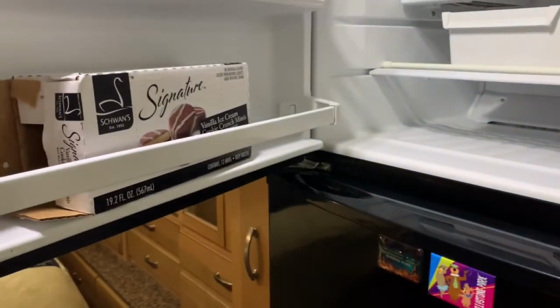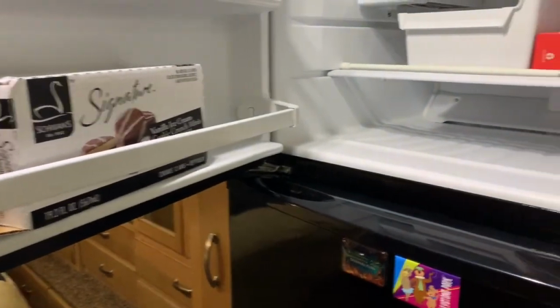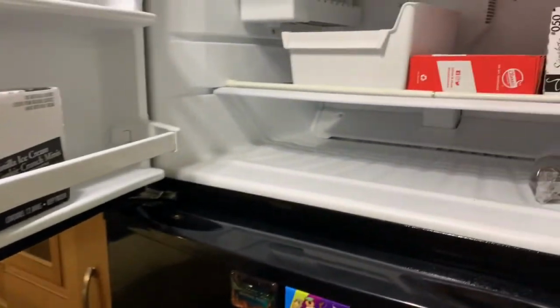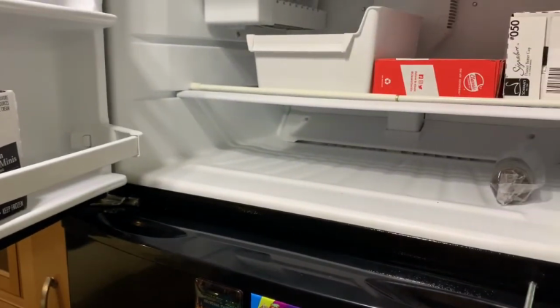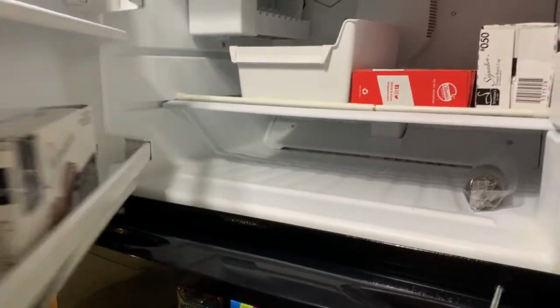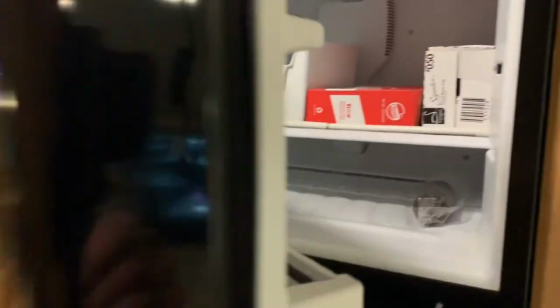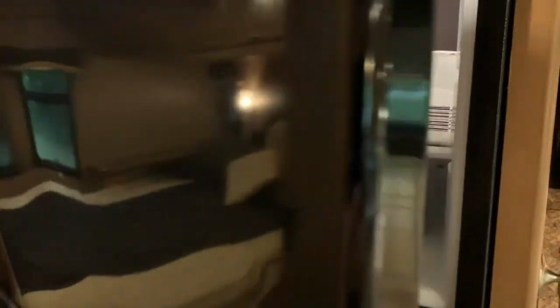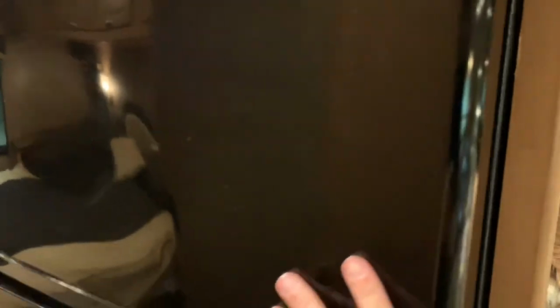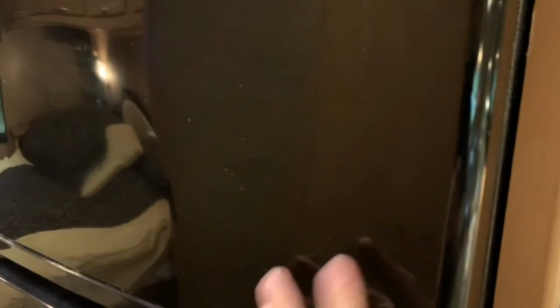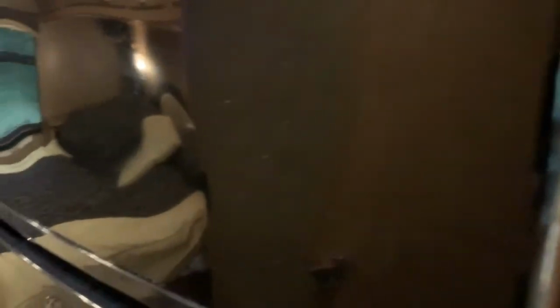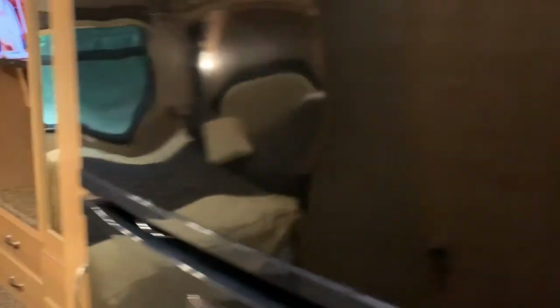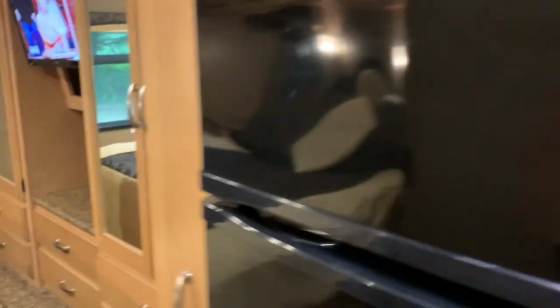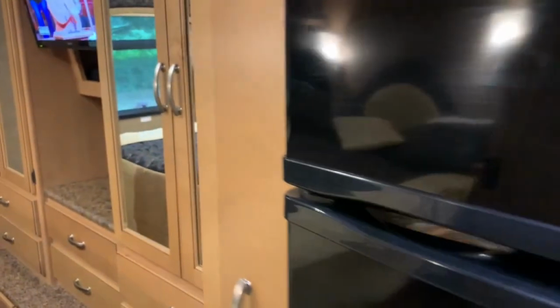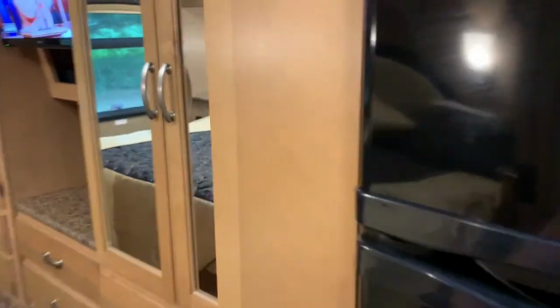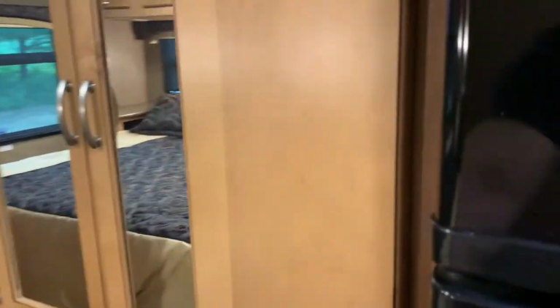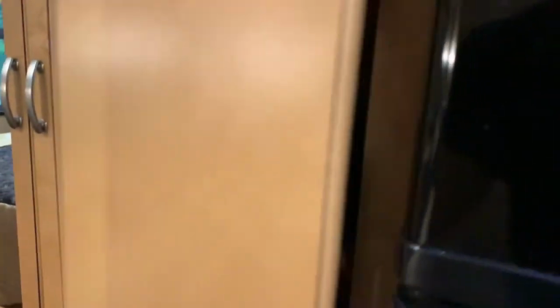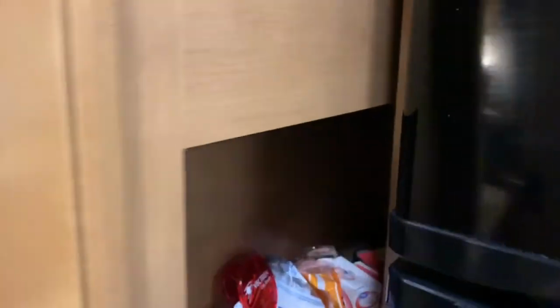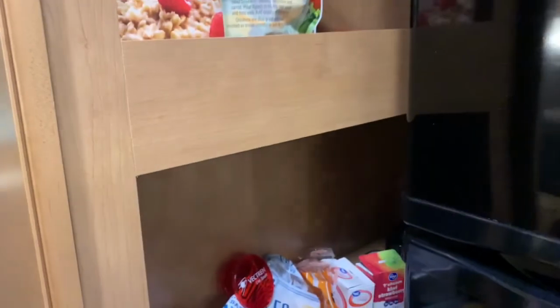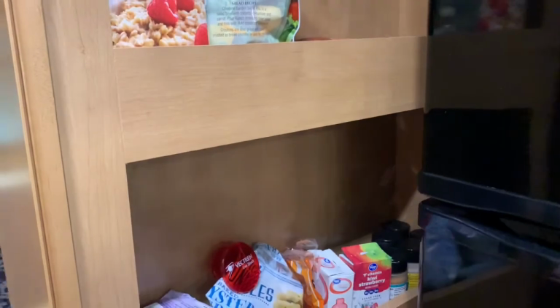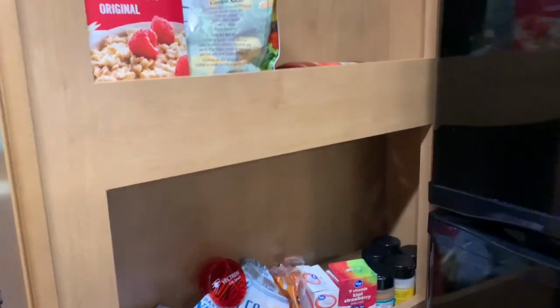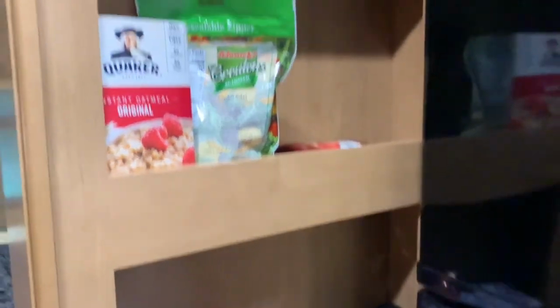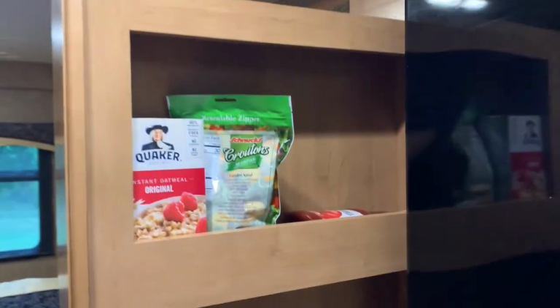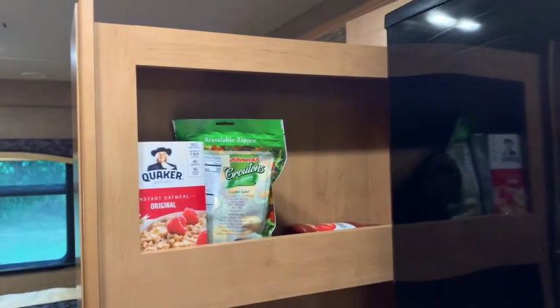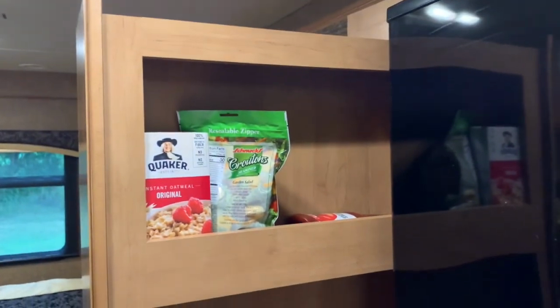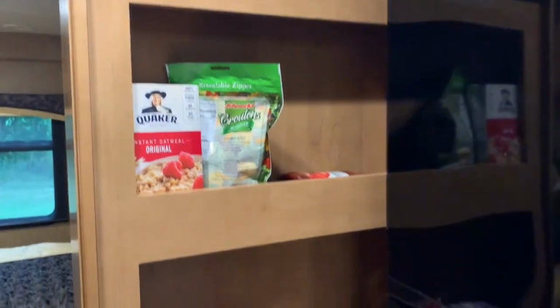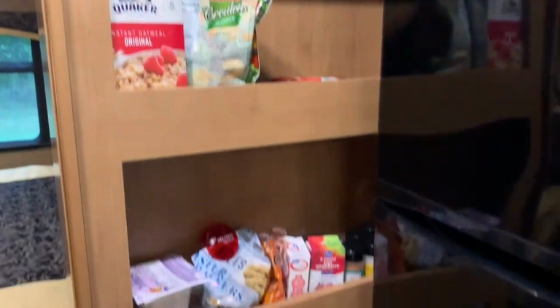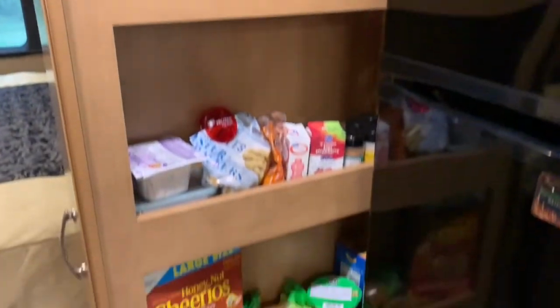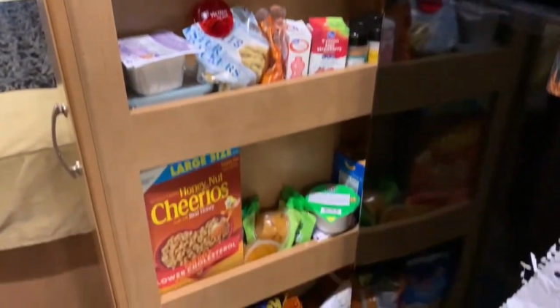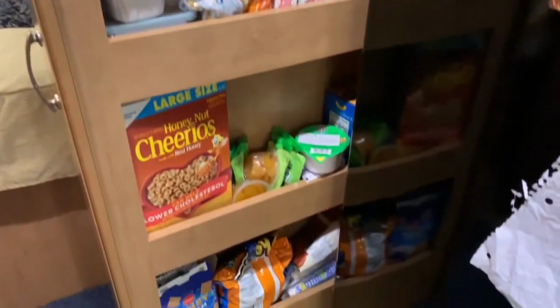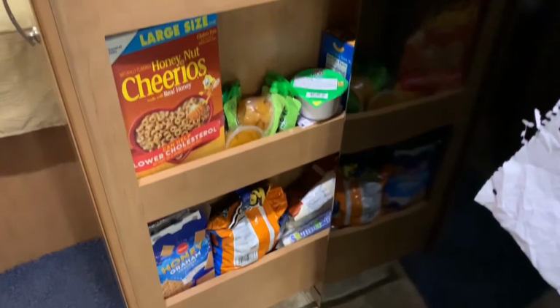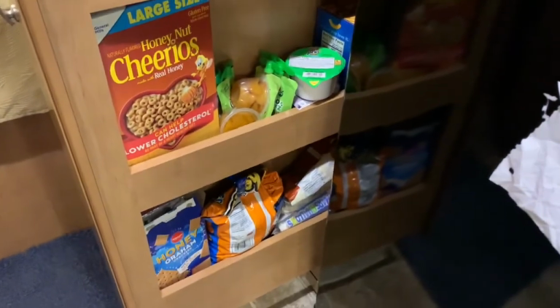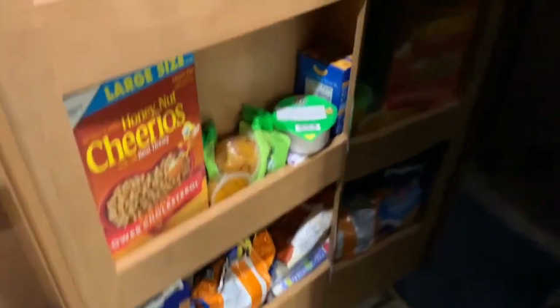There's a nice pull-out pantry with additional junk food — pretty decent stock there as well. I see macaroni back there.